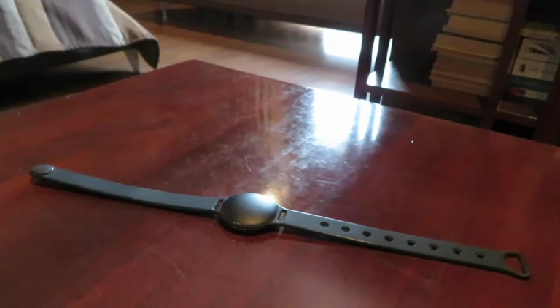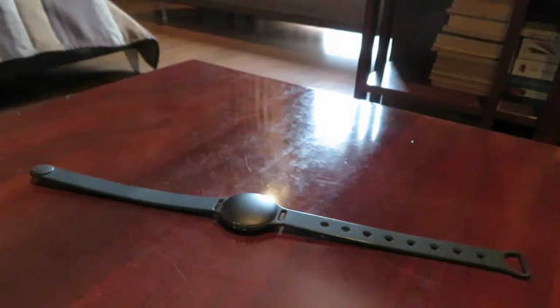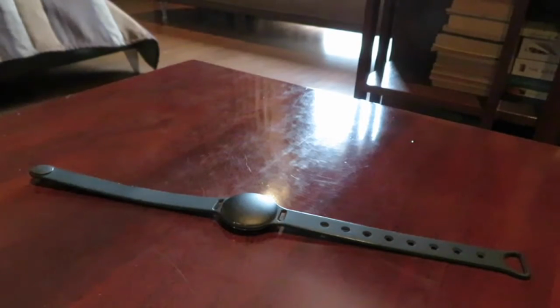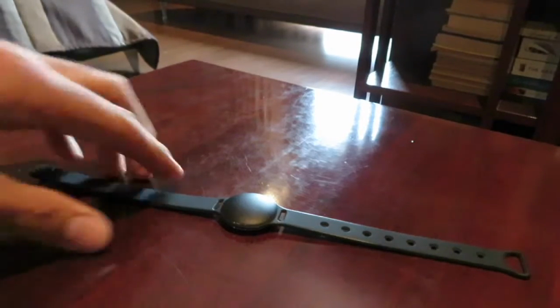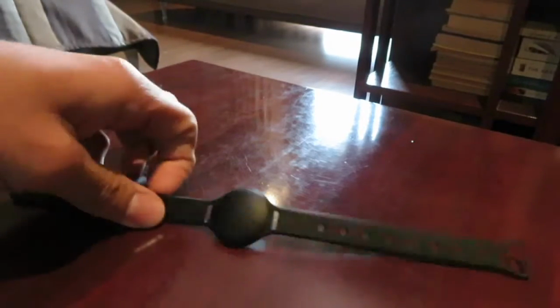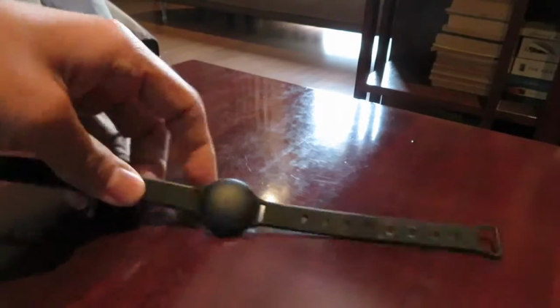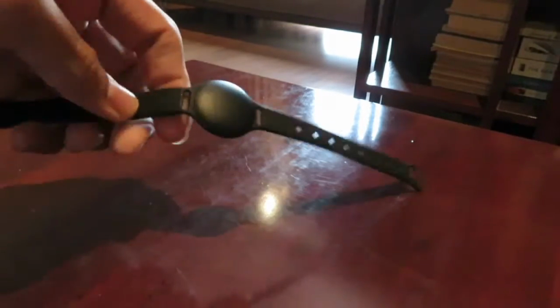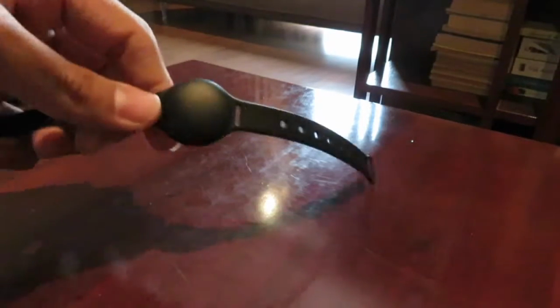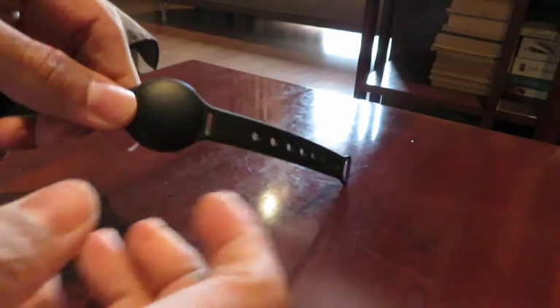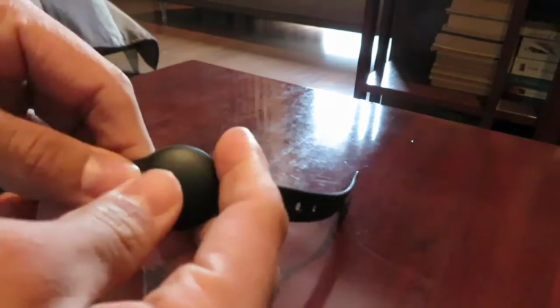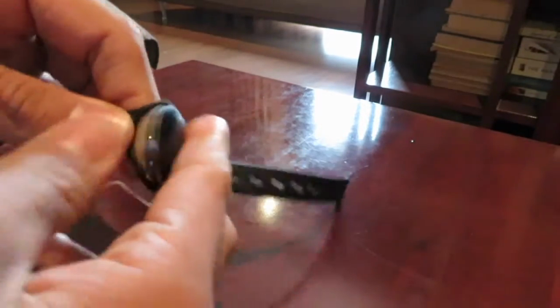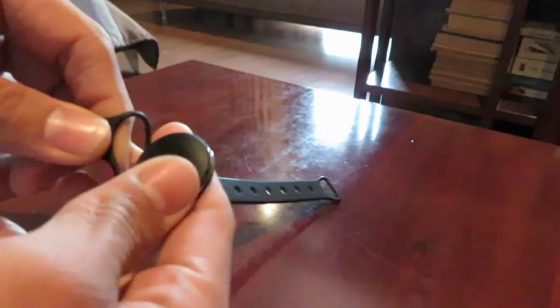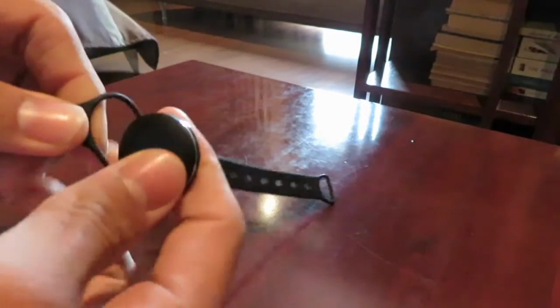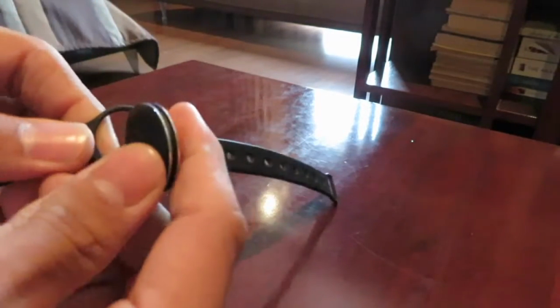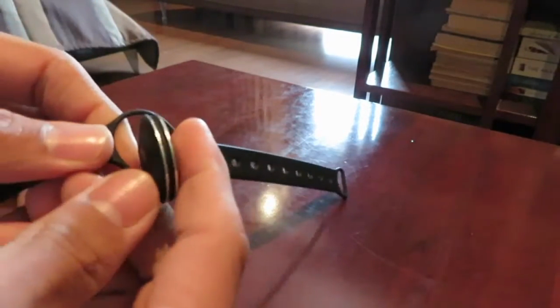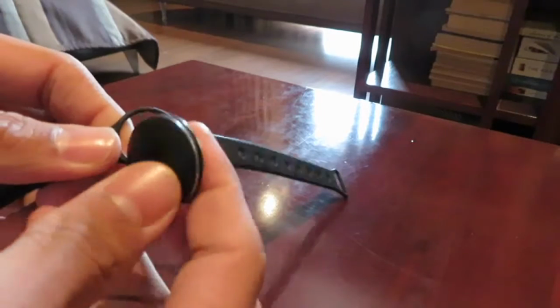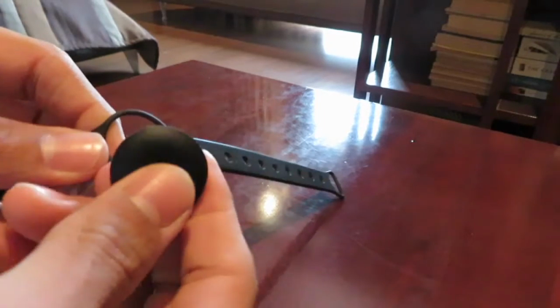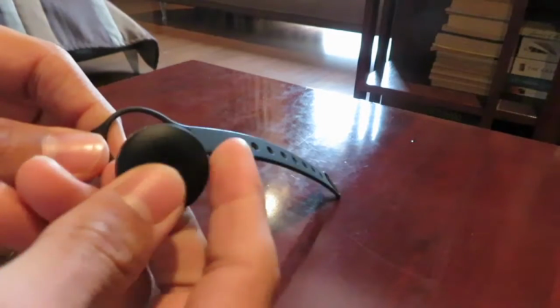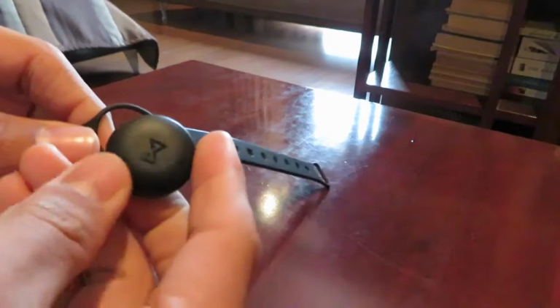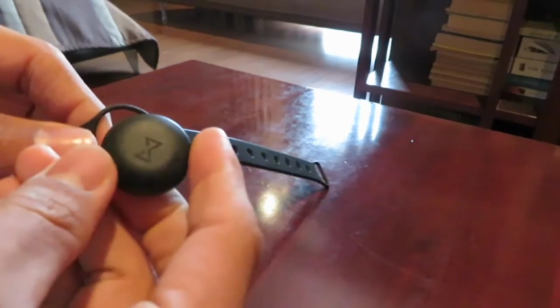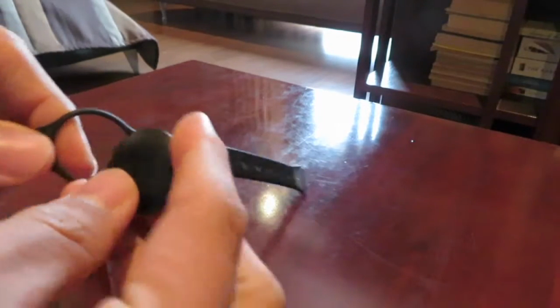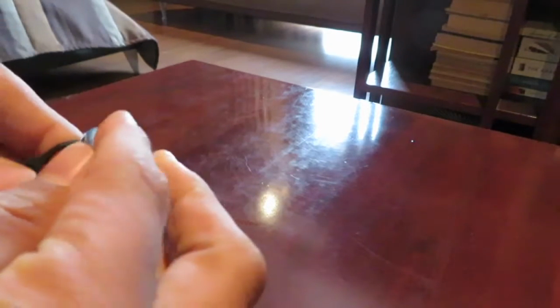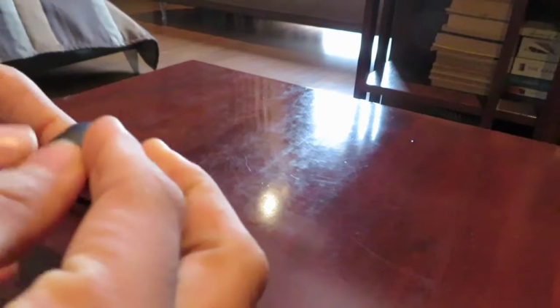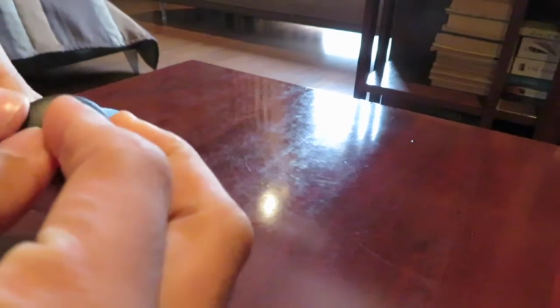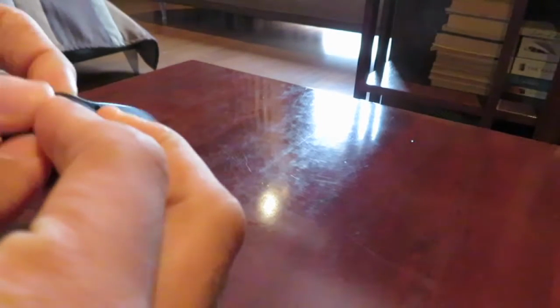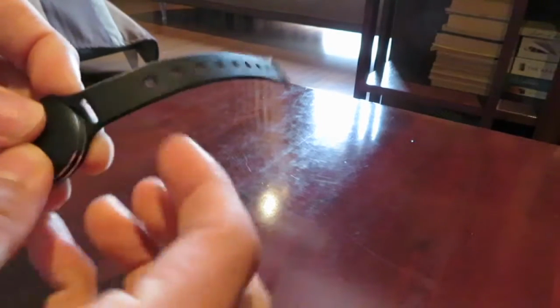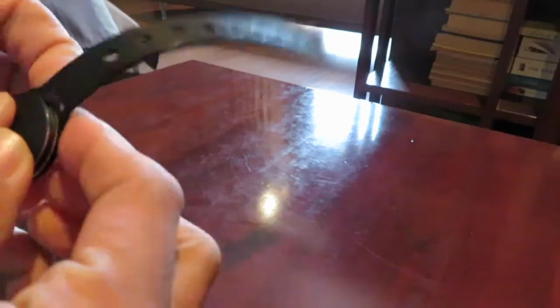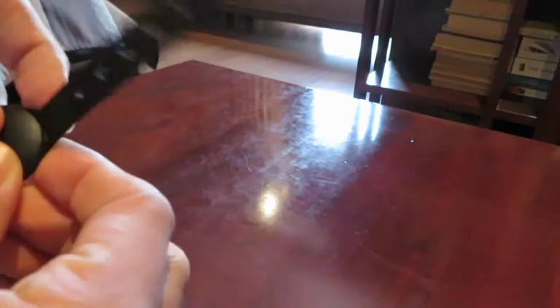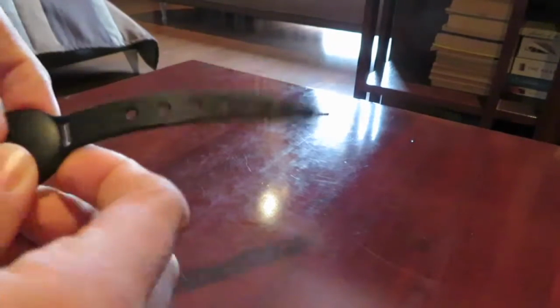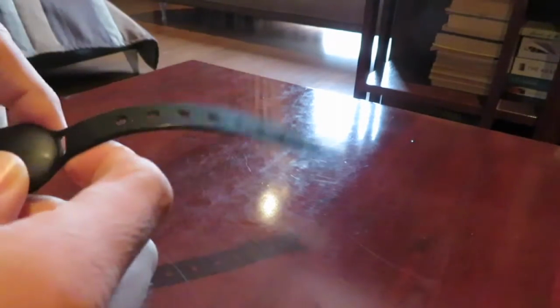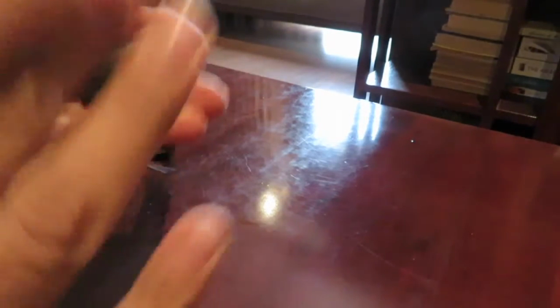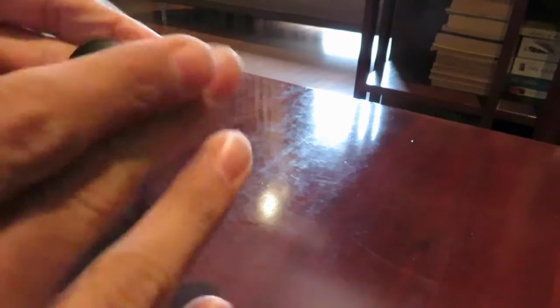Hello and welcome back to another episode of Under 3 Minutes on fitness trackers. Today we're going to be talking about the Misfit Shine. It's a beautiful looking thing with a battery inside it — 6 months, you don't need to charge it.